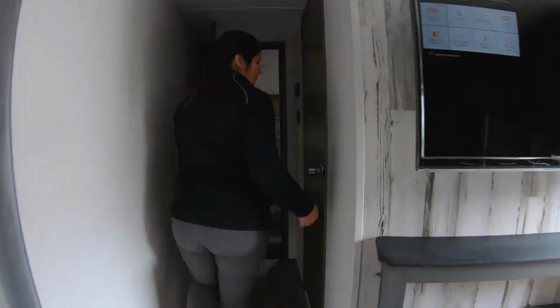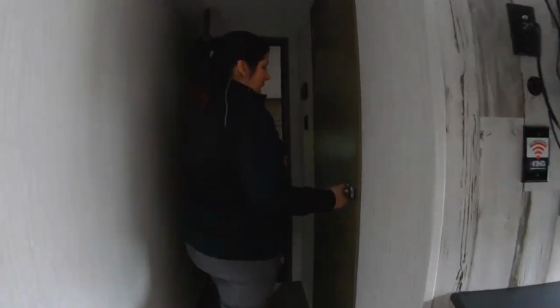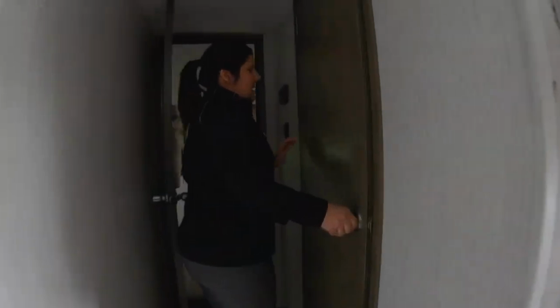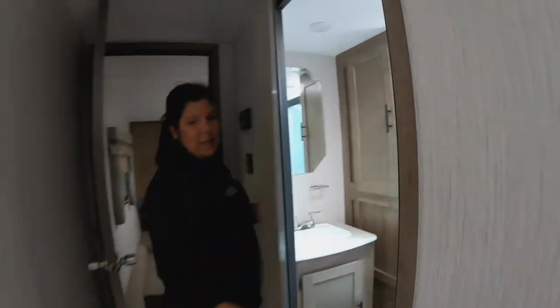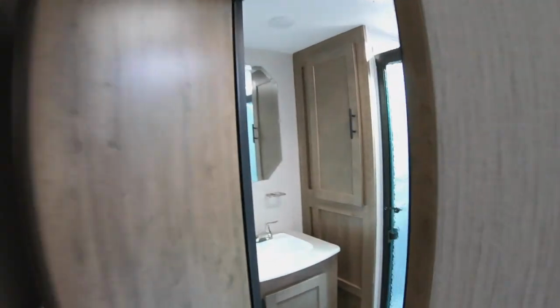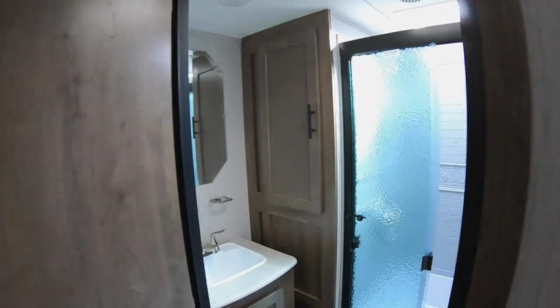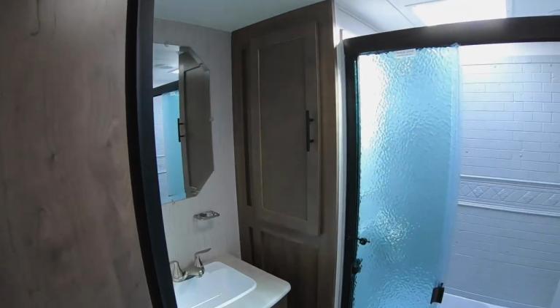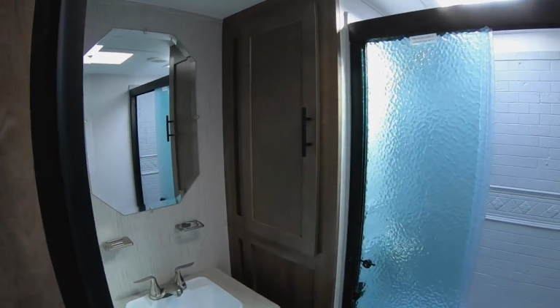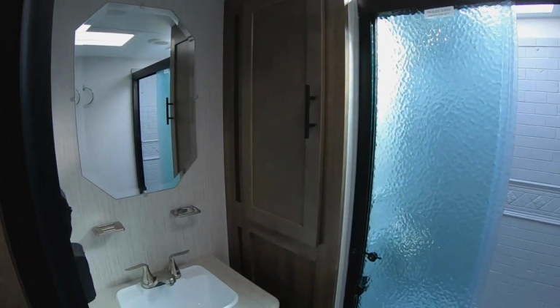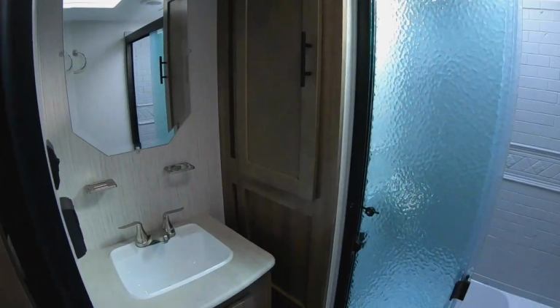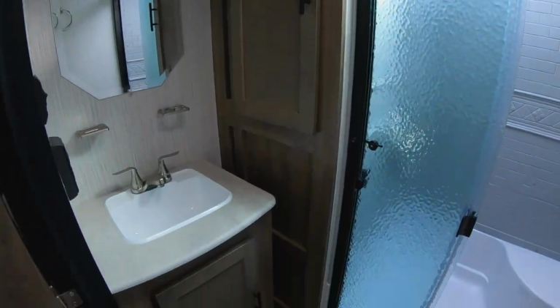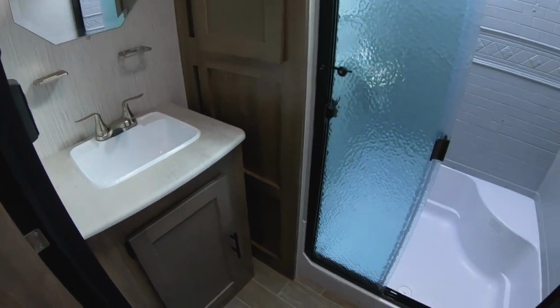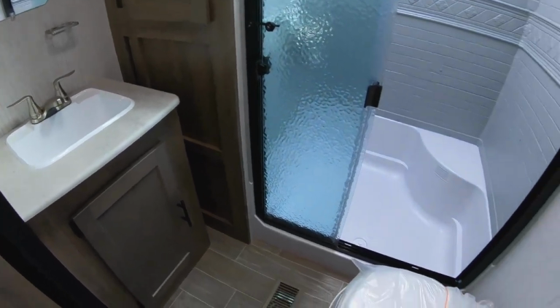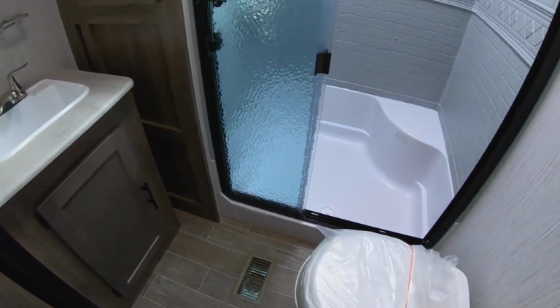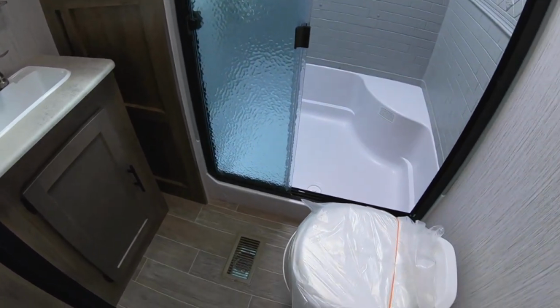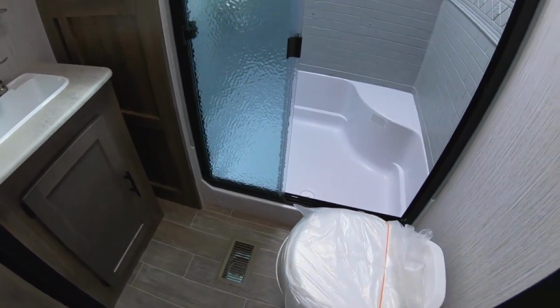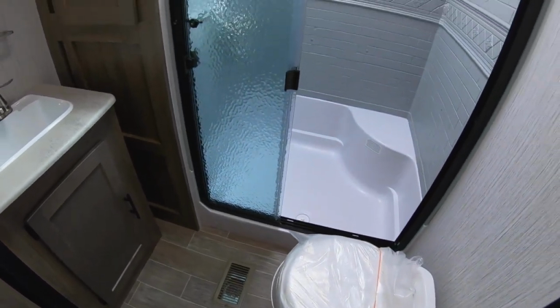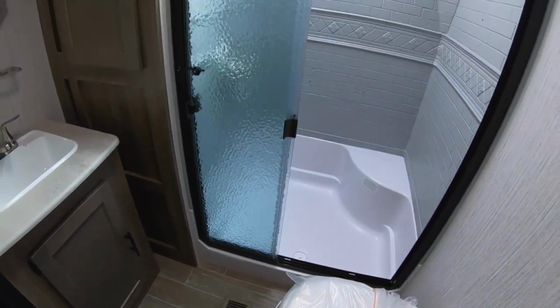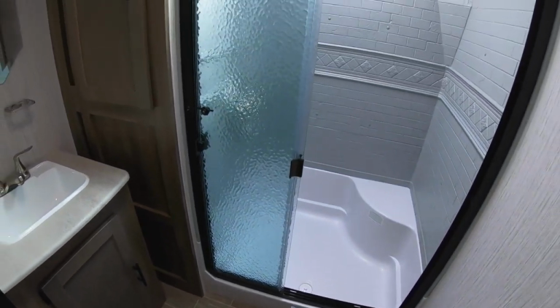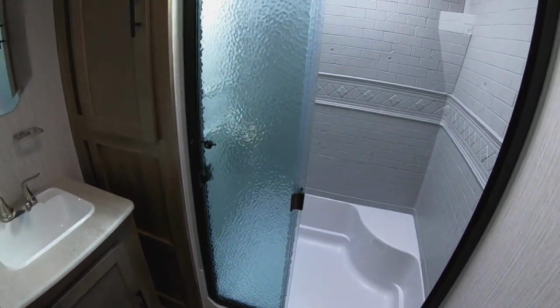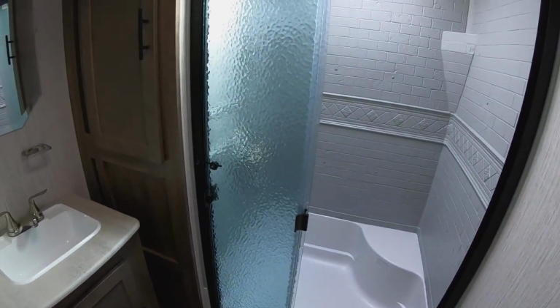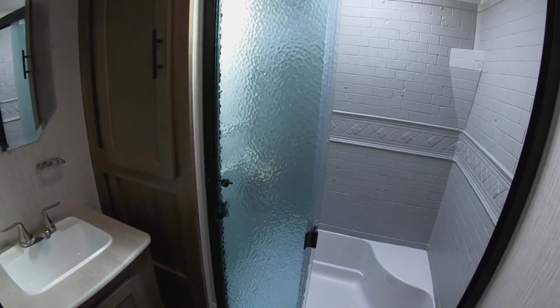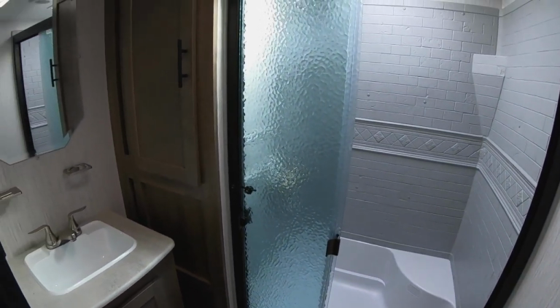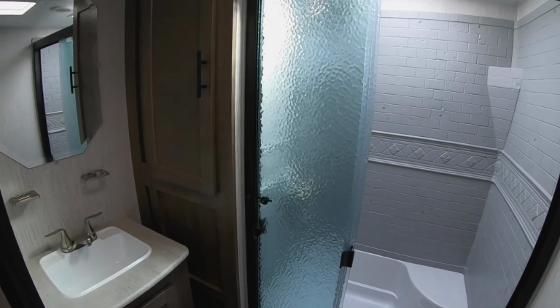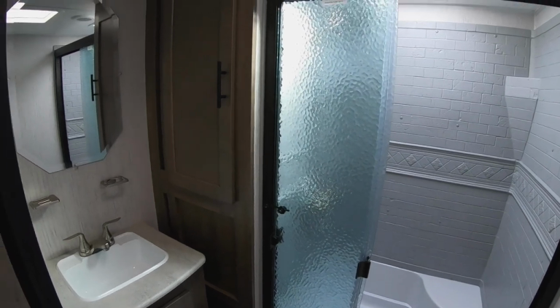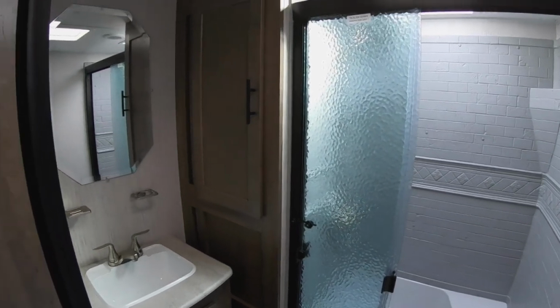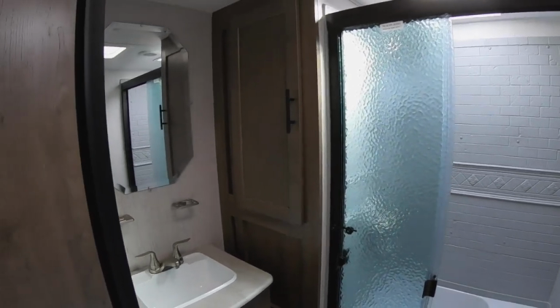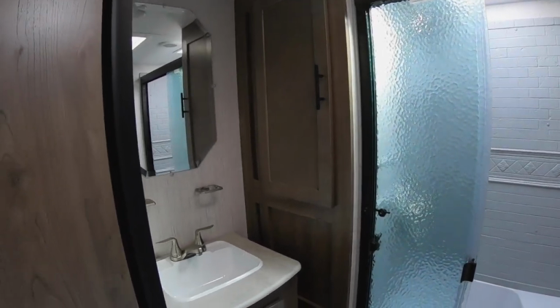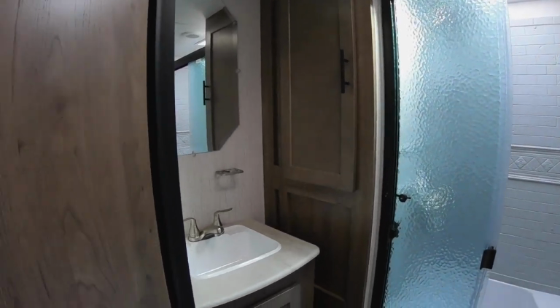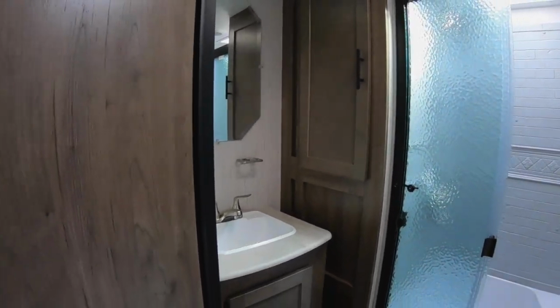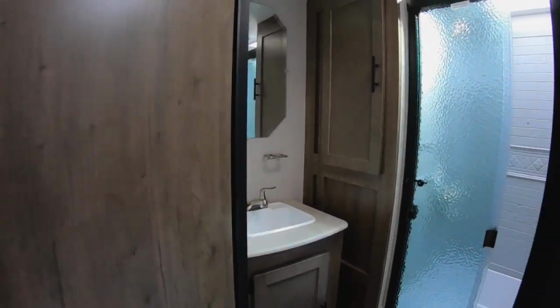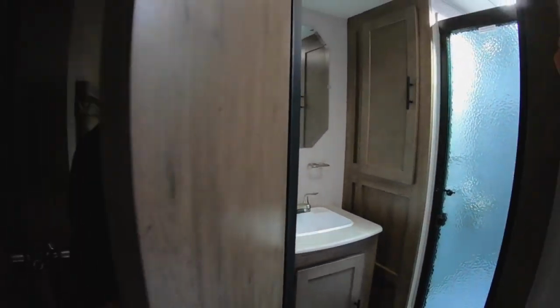Let me let you peek in the bathroom. You've got a nice big shower in there with tons of storage as well. It's nice because it's even got a seat in the shower — that thing is huge.